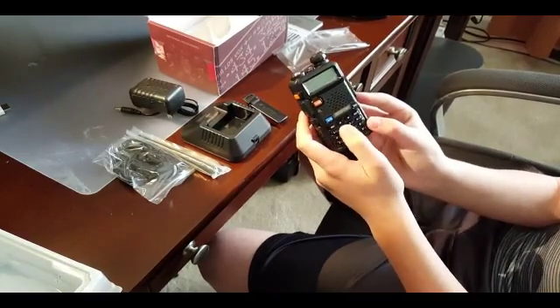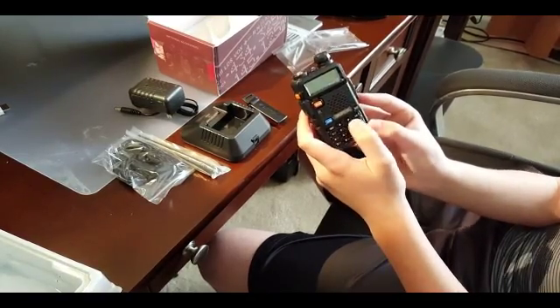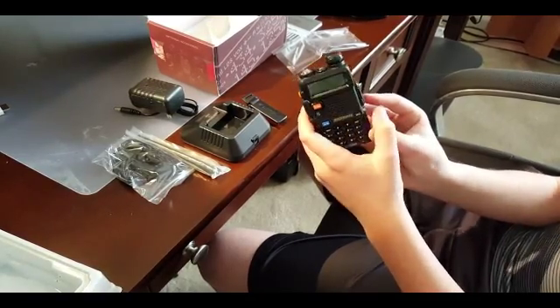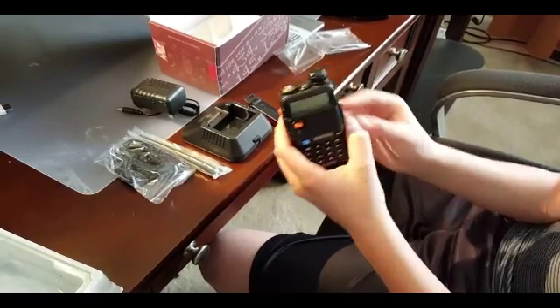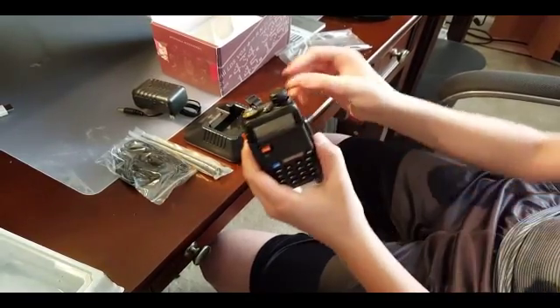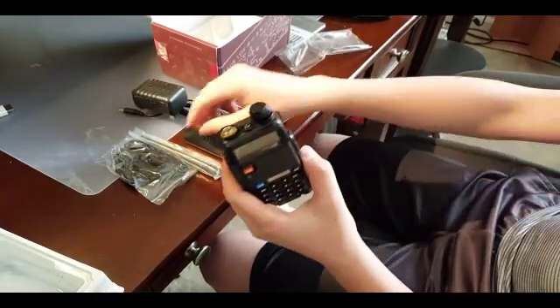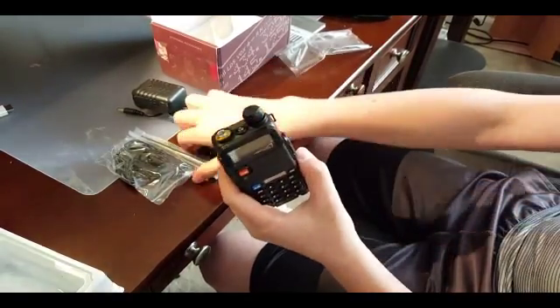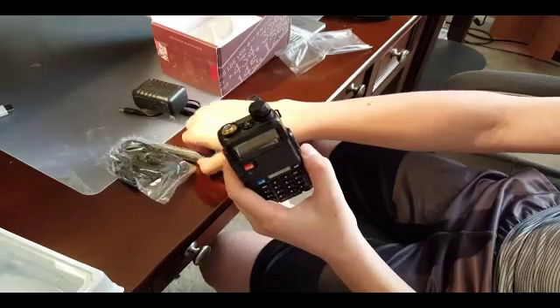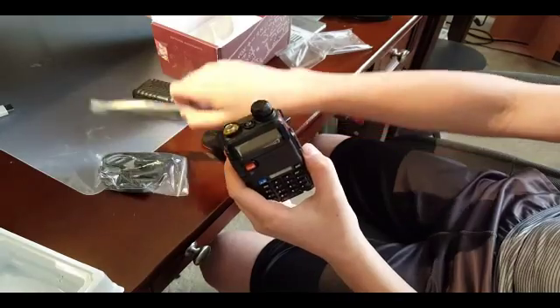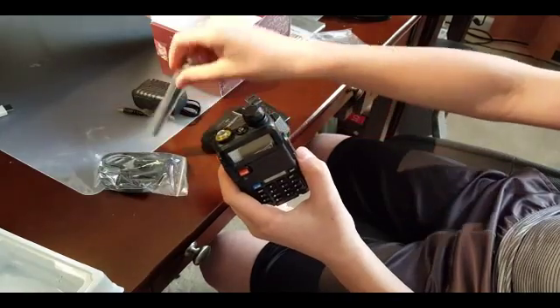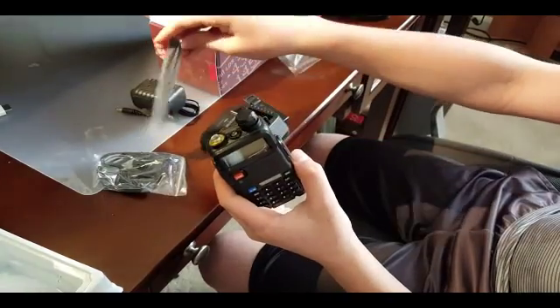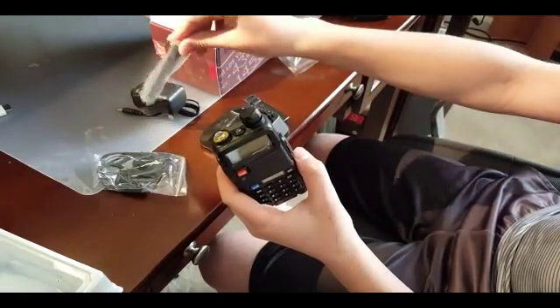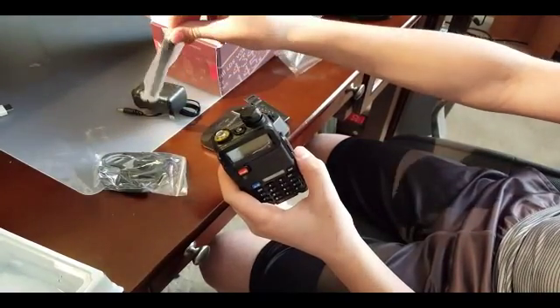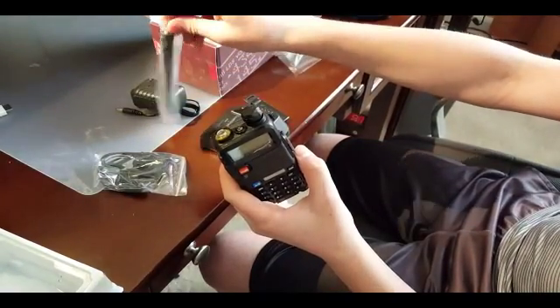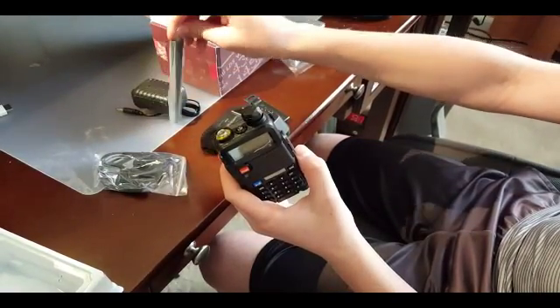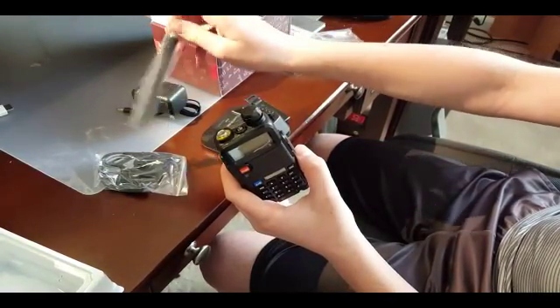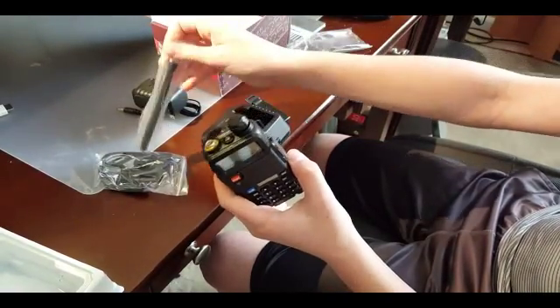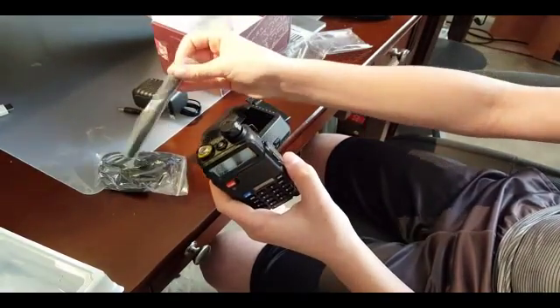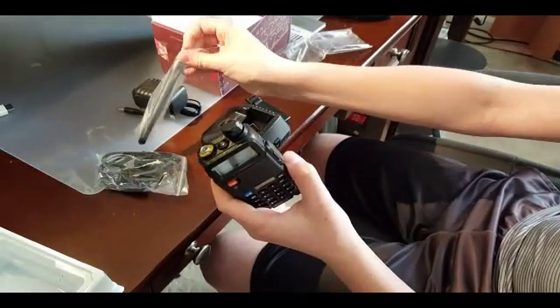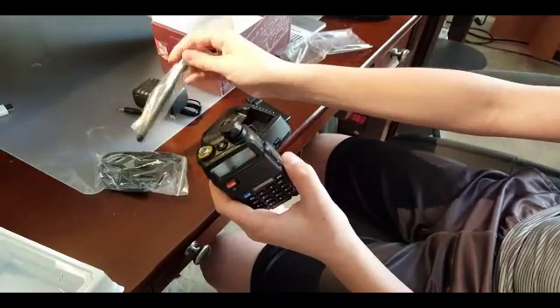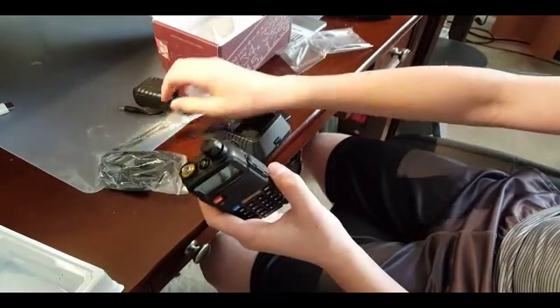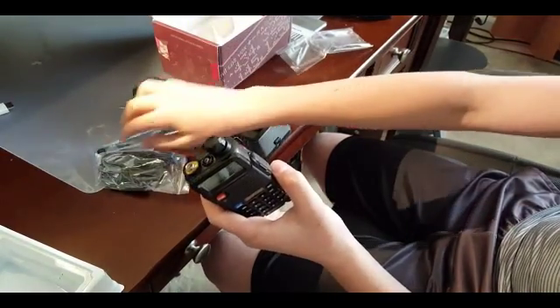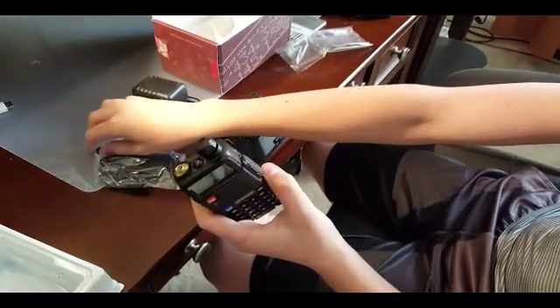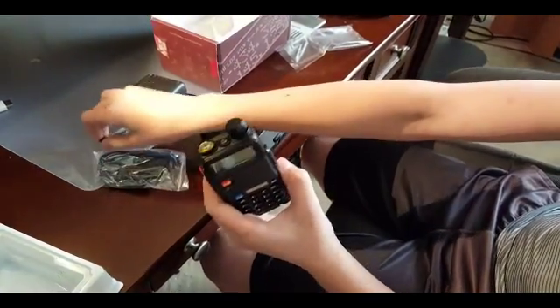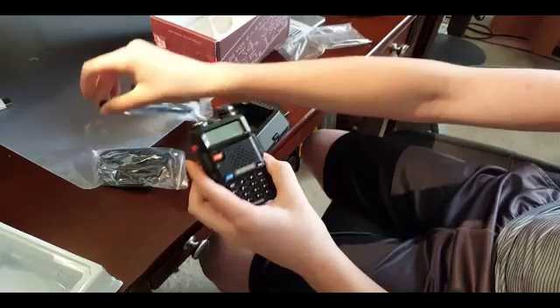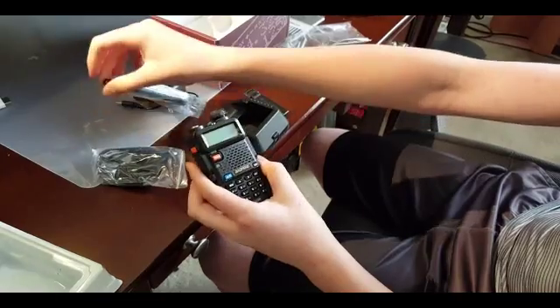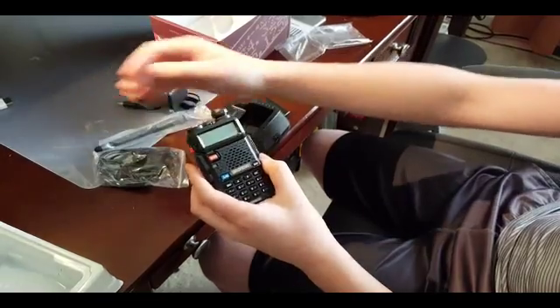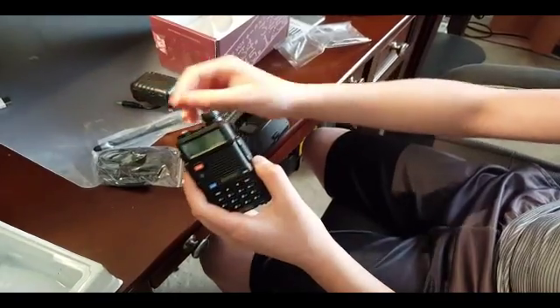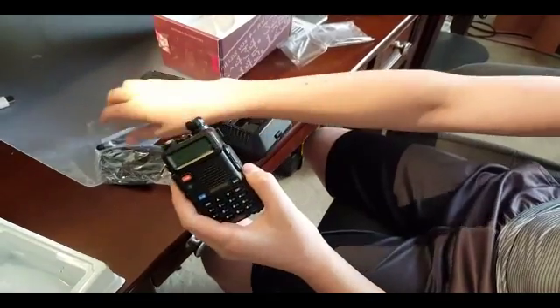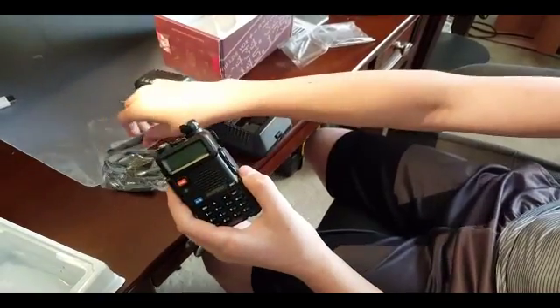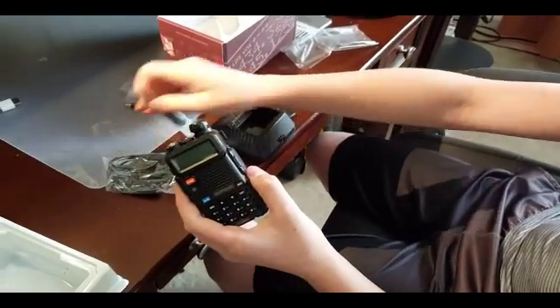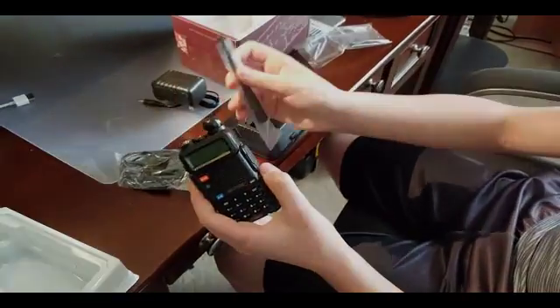Now we're going to attach the antenna, and I'm going to program some frequencies on it. I'll do another video on how the radio performs on our local repeater here.